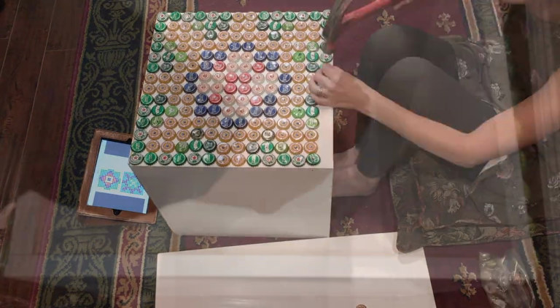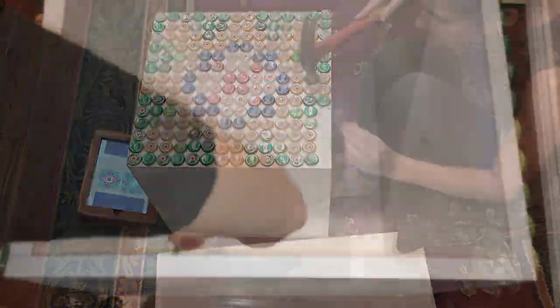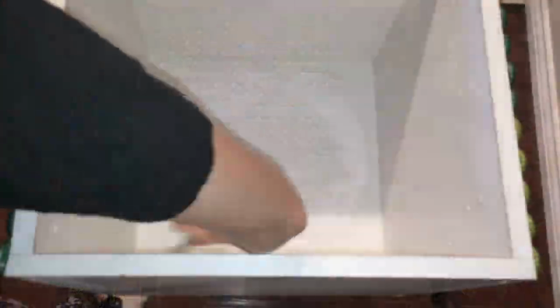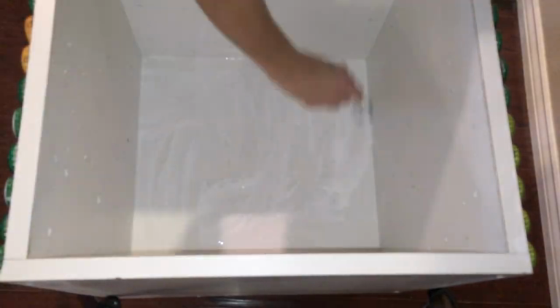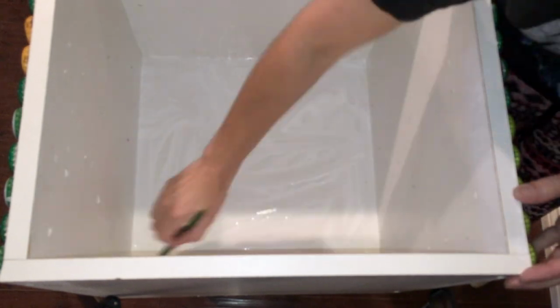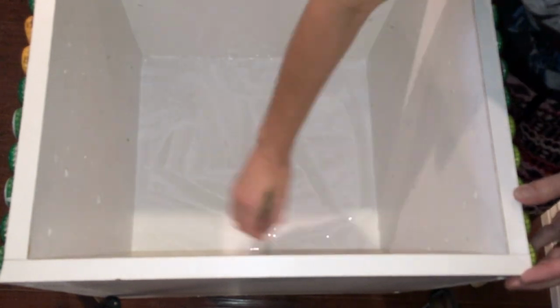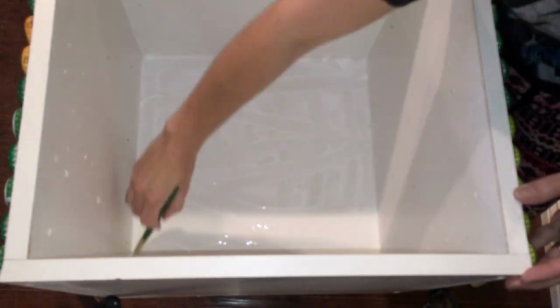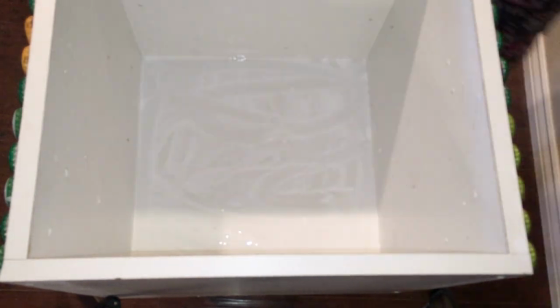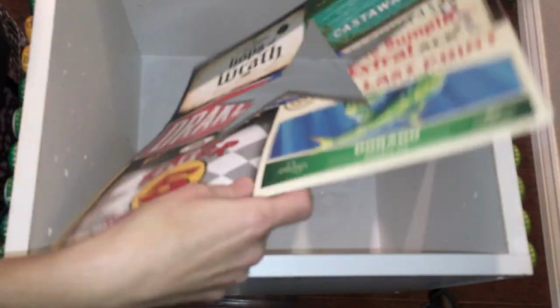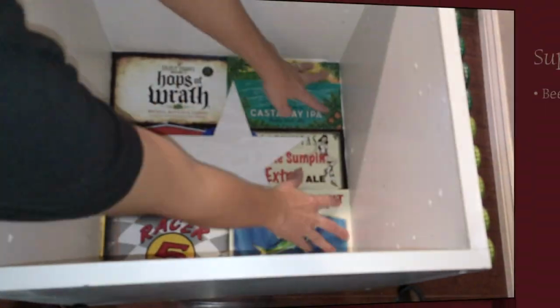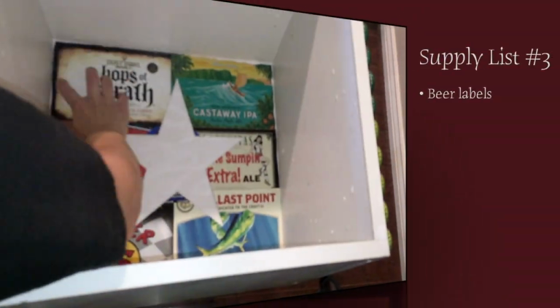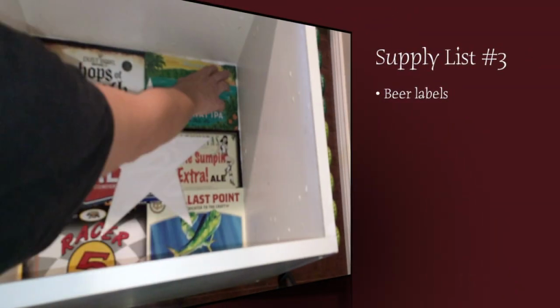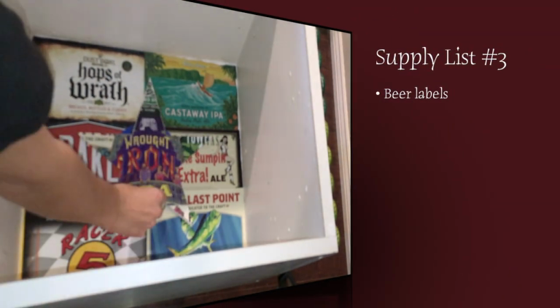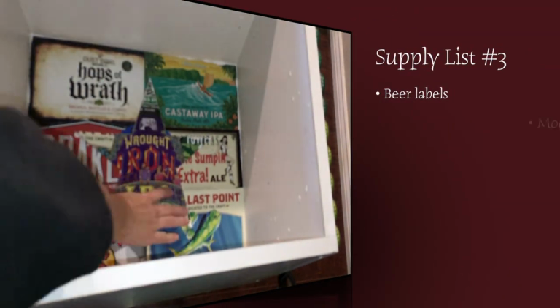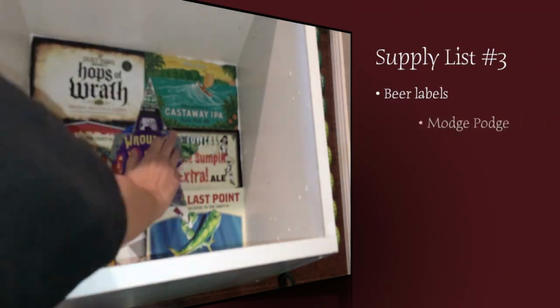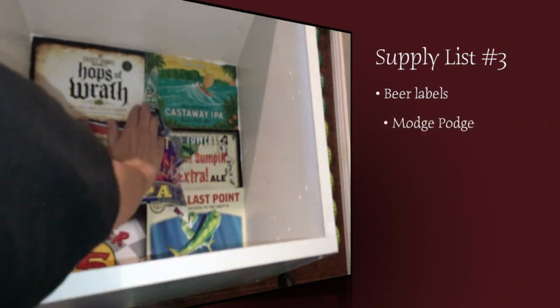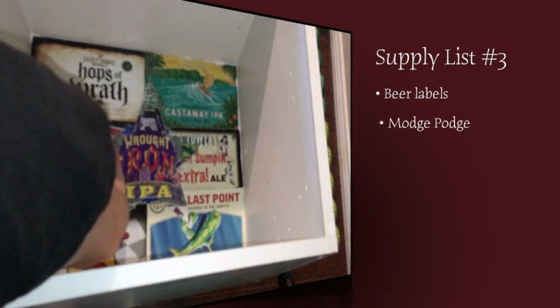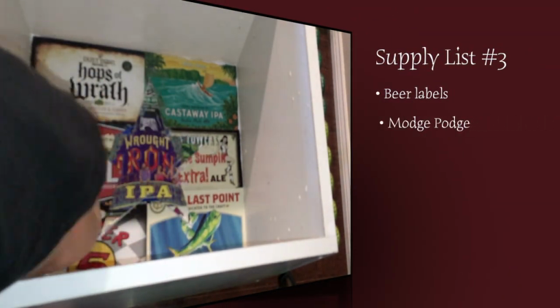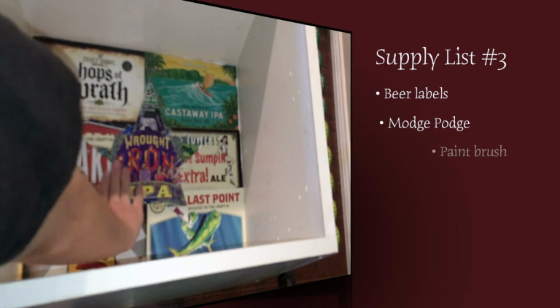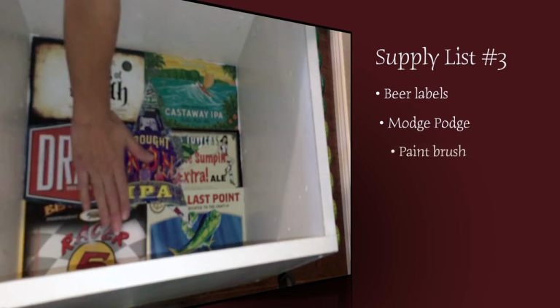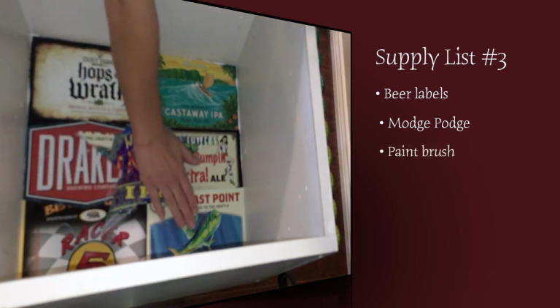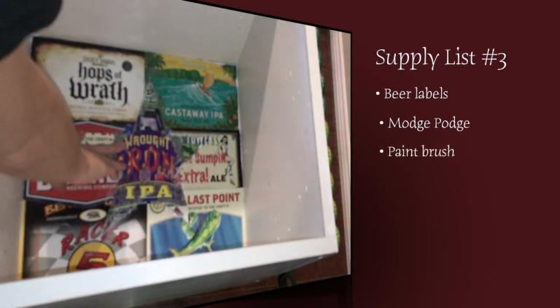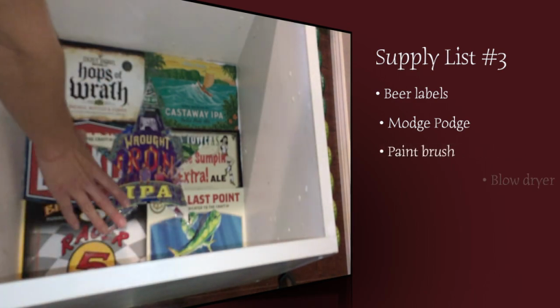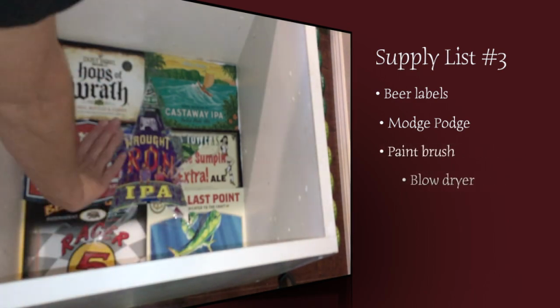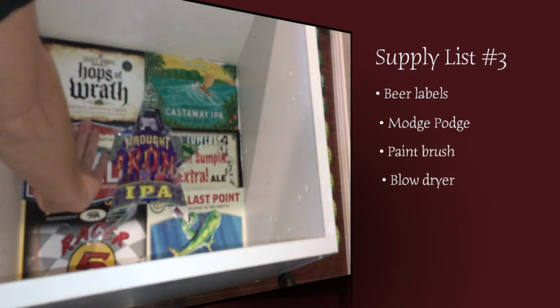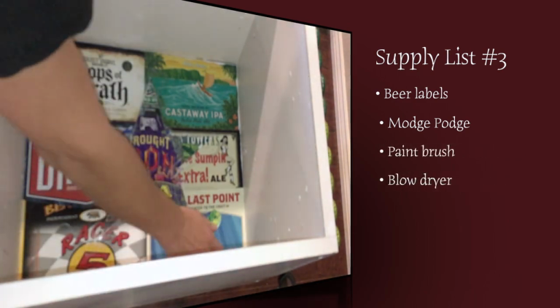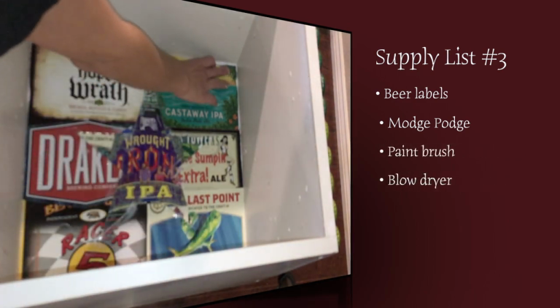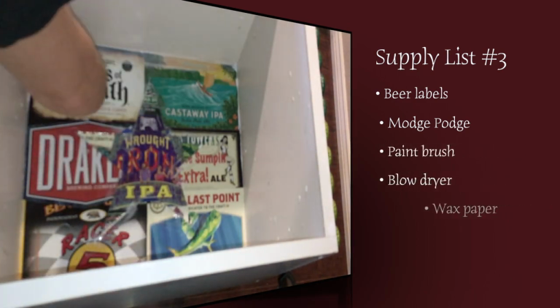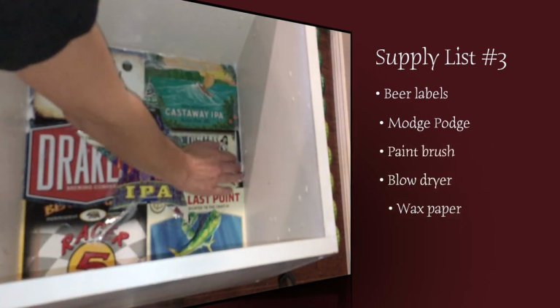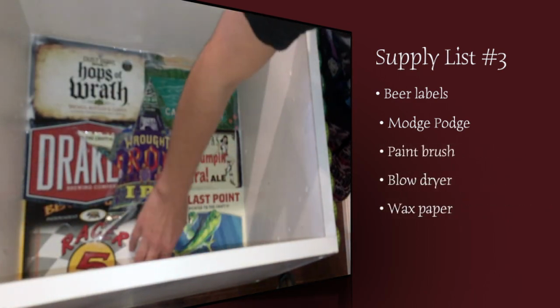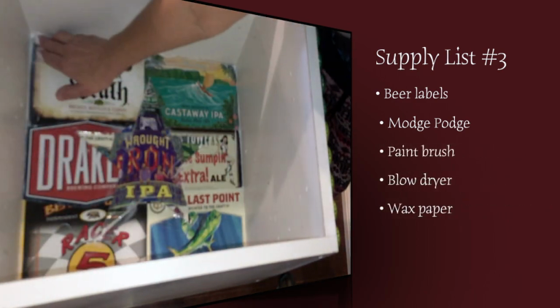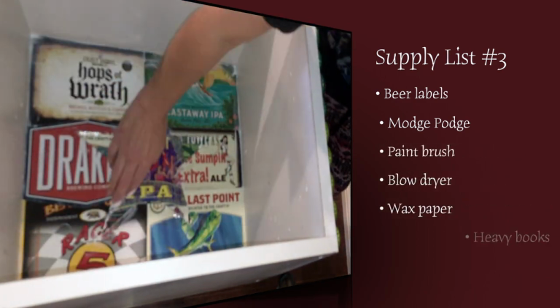Next step, I decorated the inside with beer label collages. Supply list number three: beer labels, Mod Podge, paintbrush, blow dryer, wax paper, heavy books.